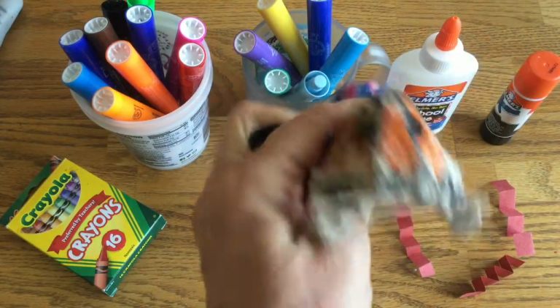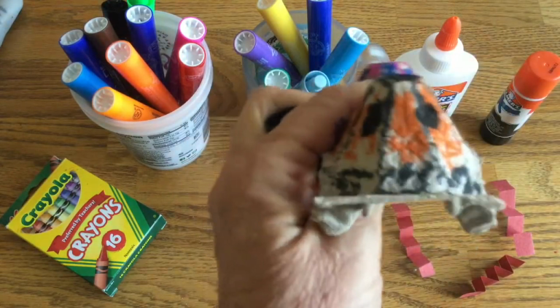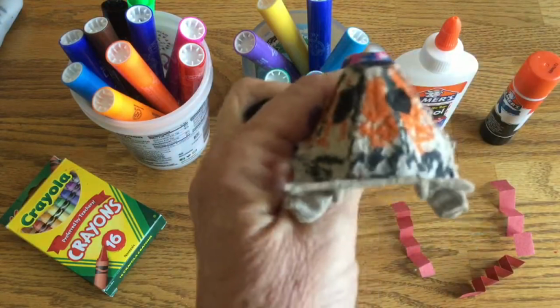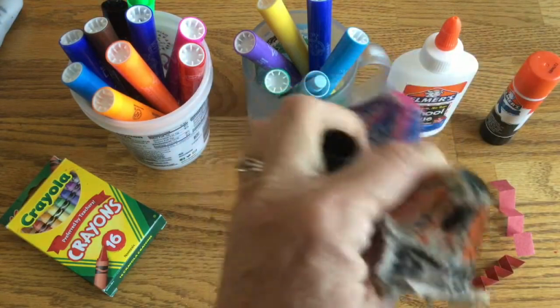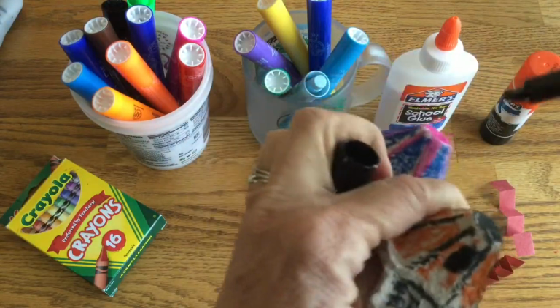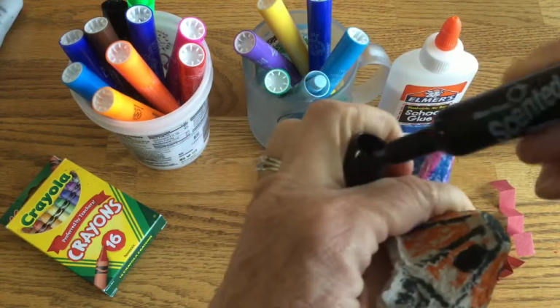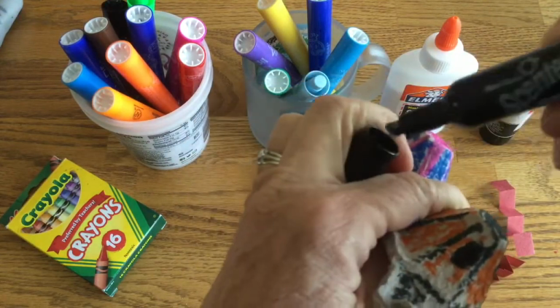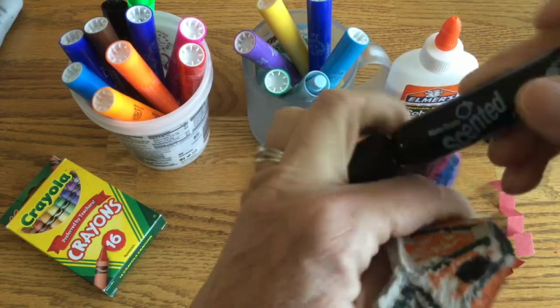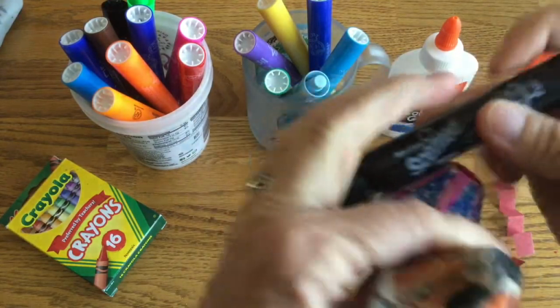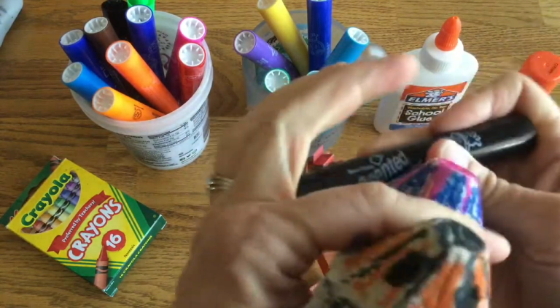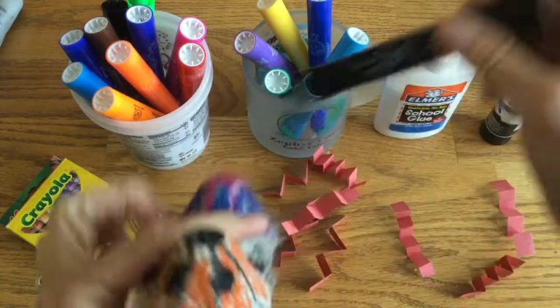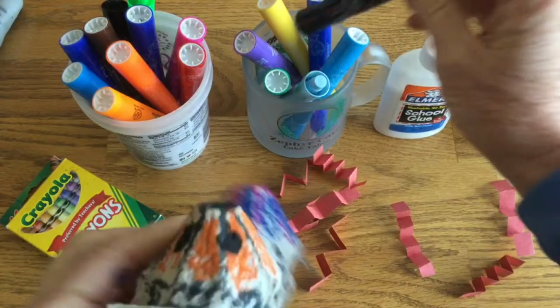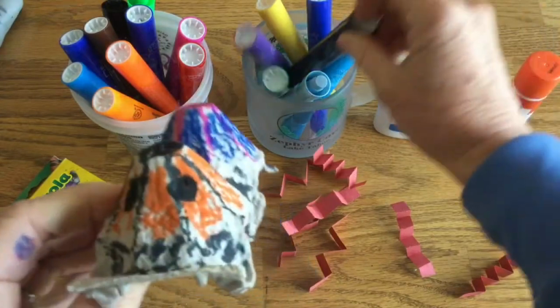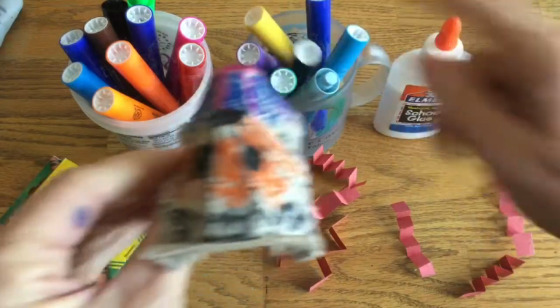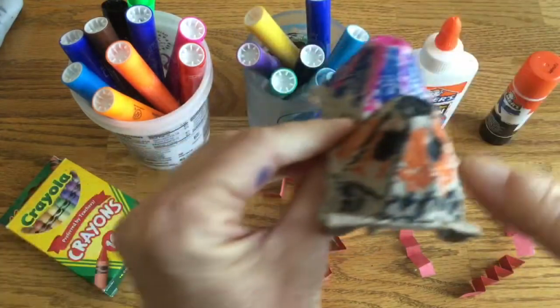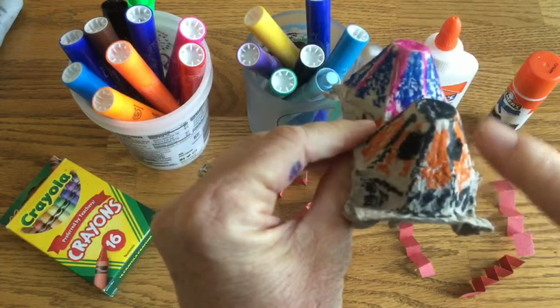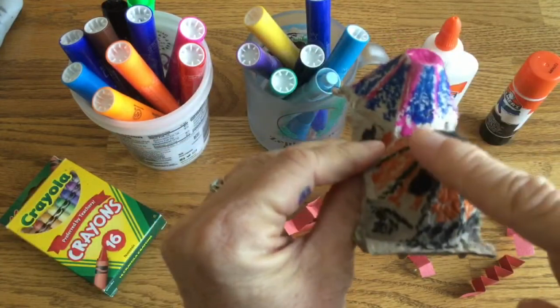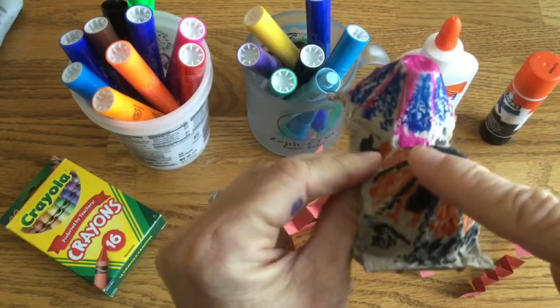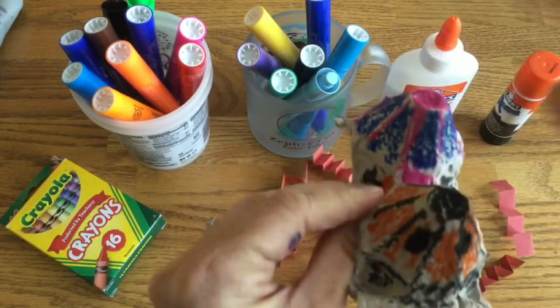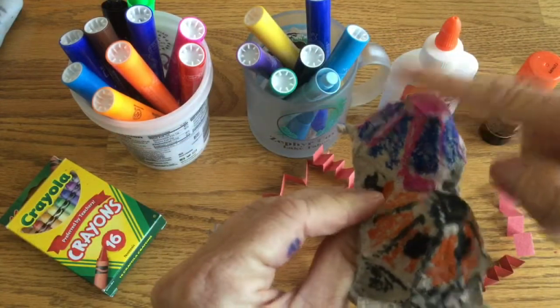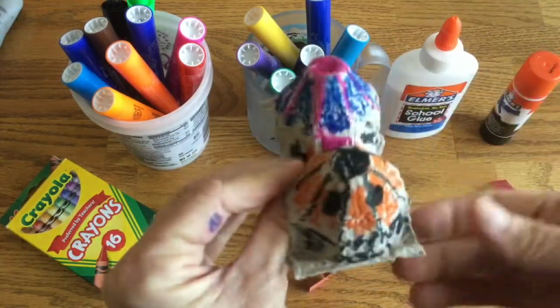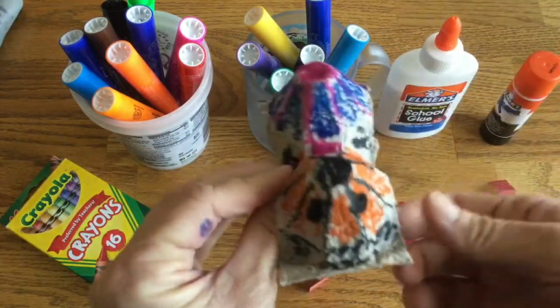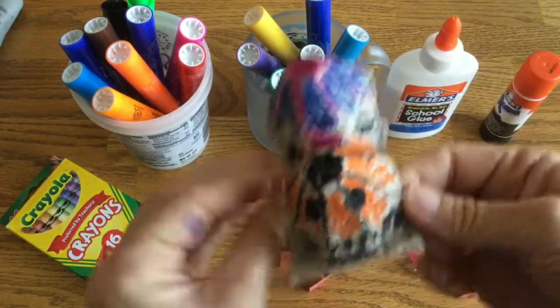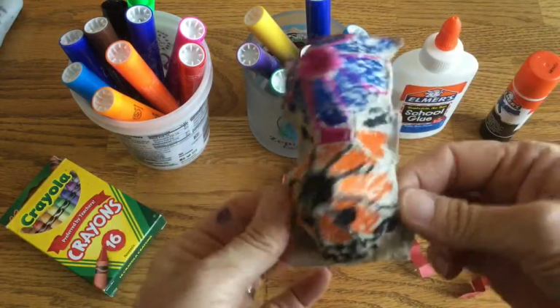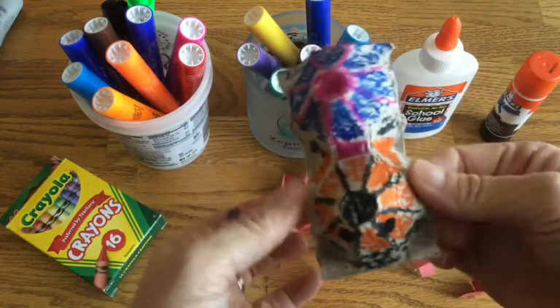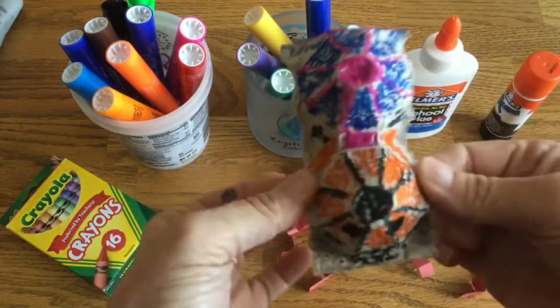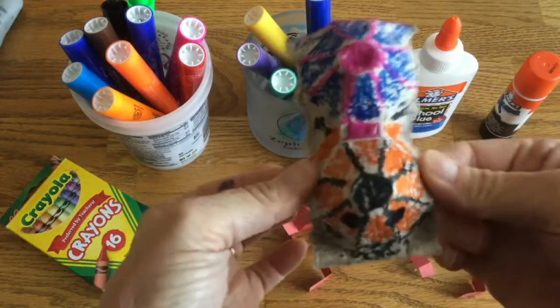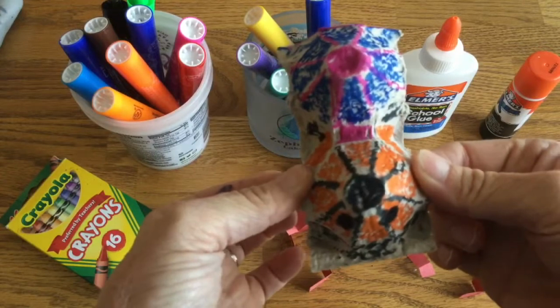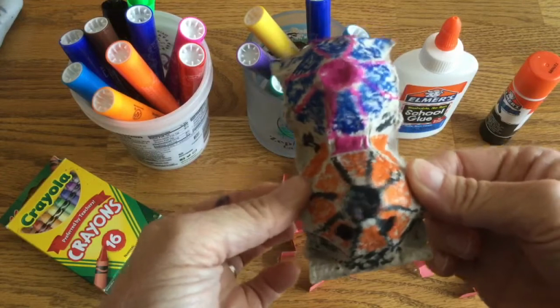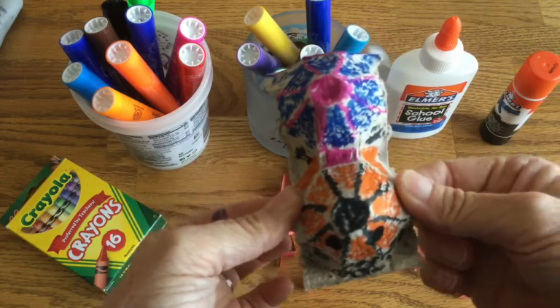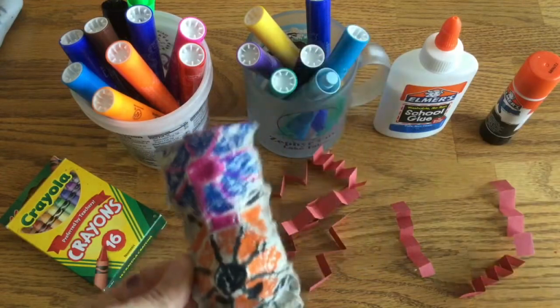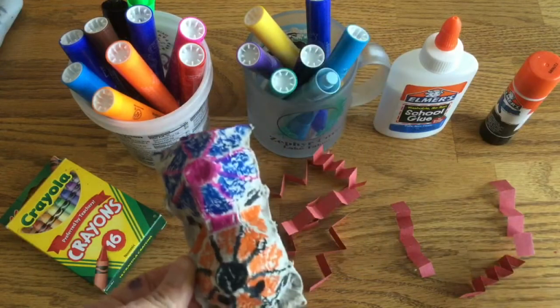Hello! Here we have the cephalothorax and his abdomen. The legs attach to the cephalothorax, the front part.